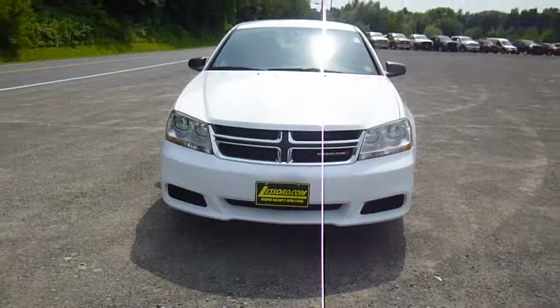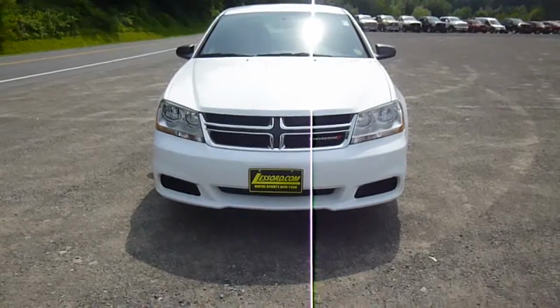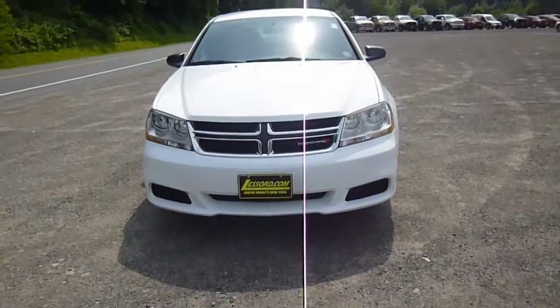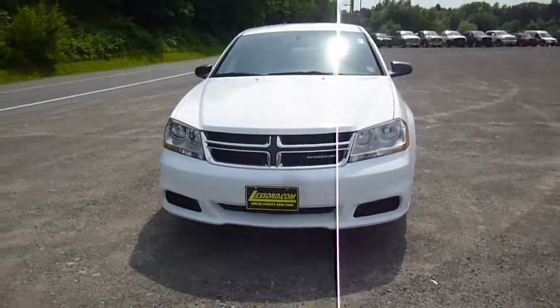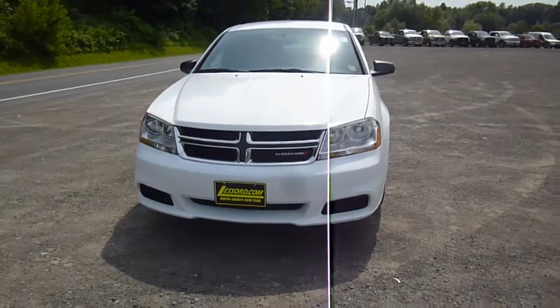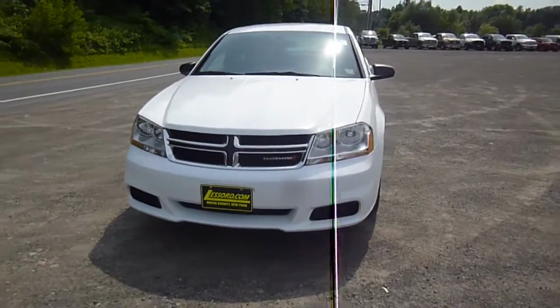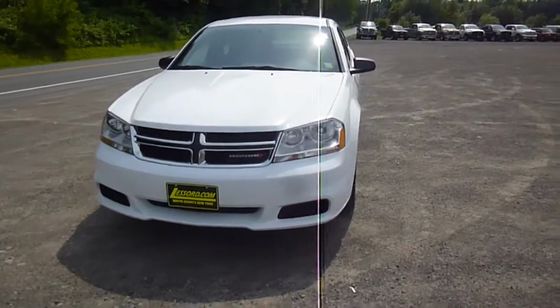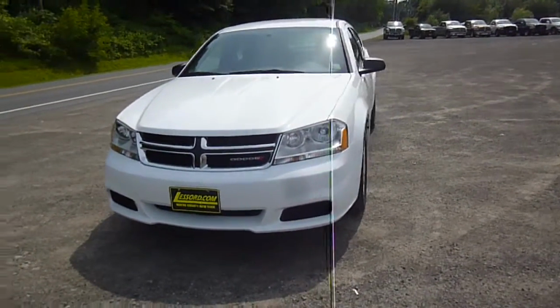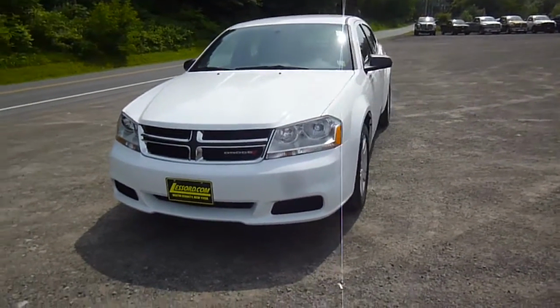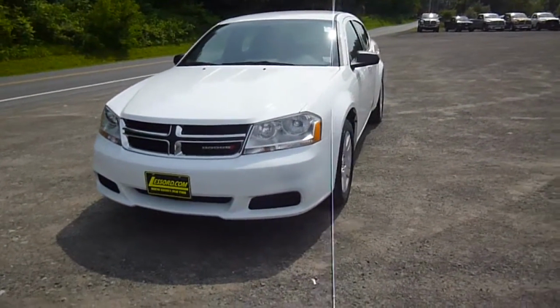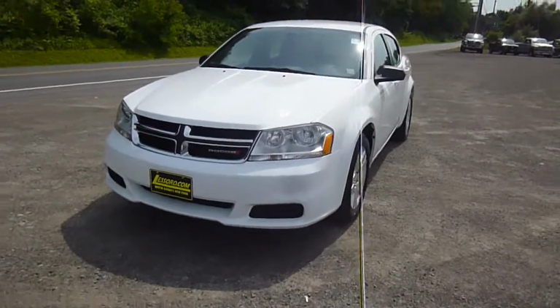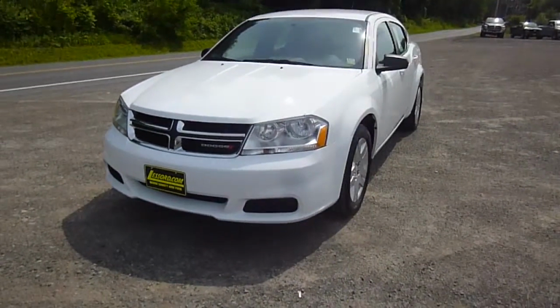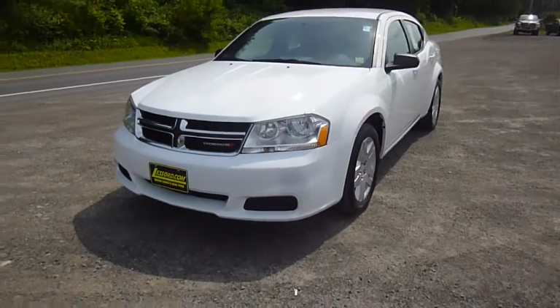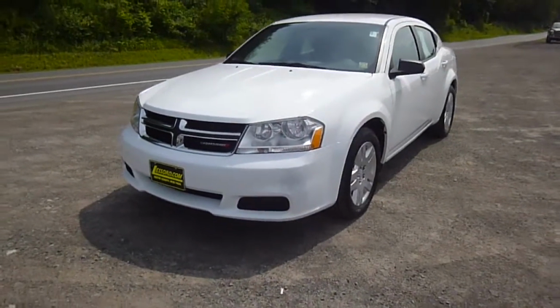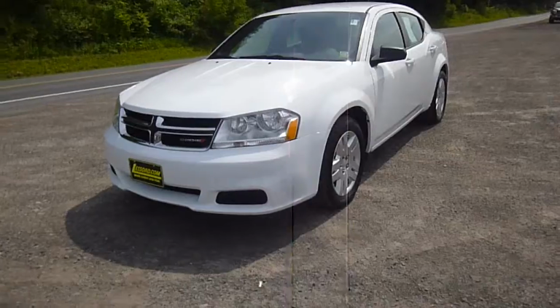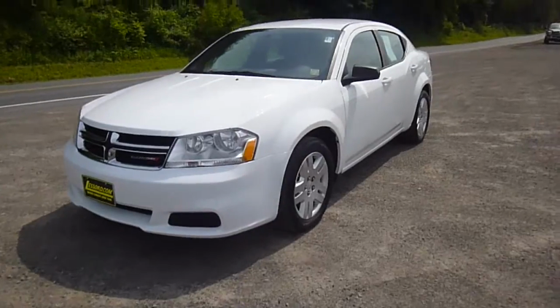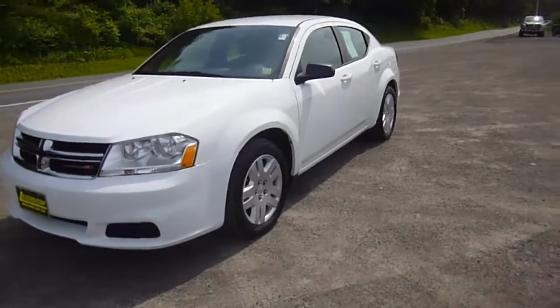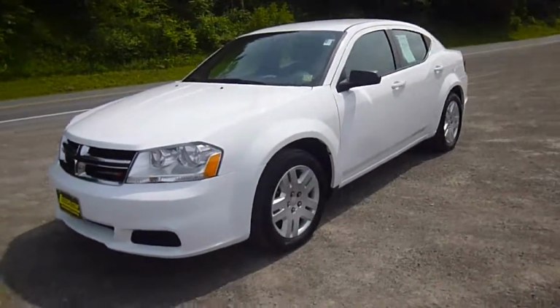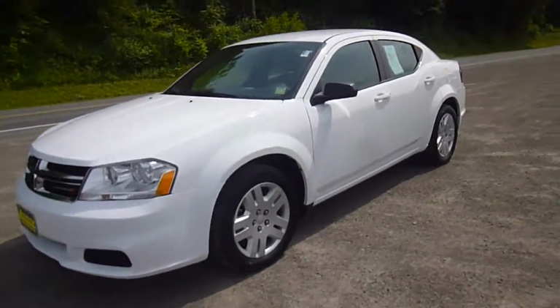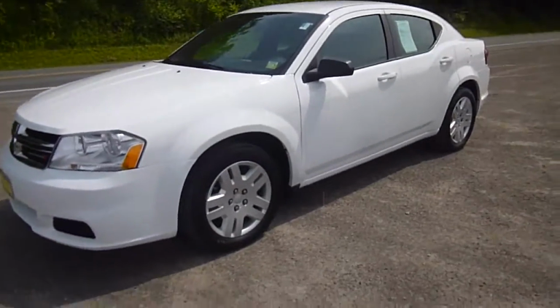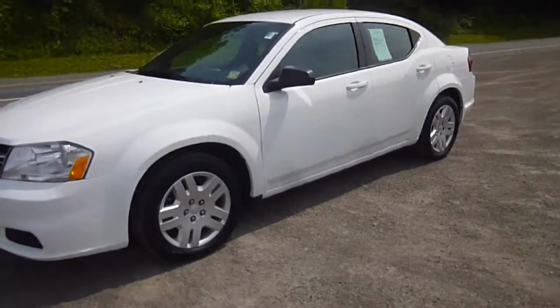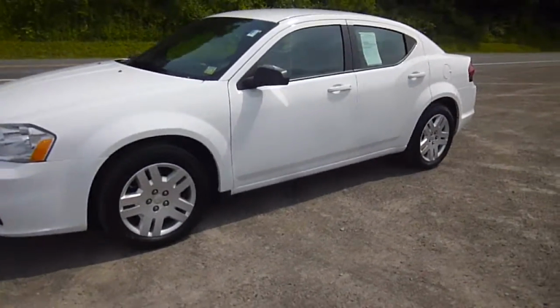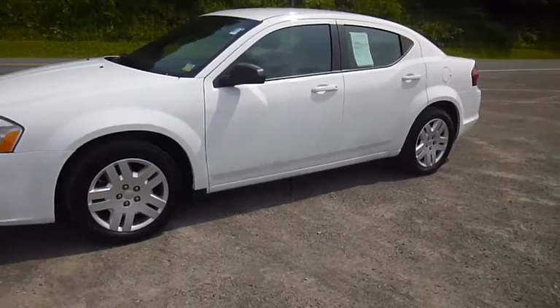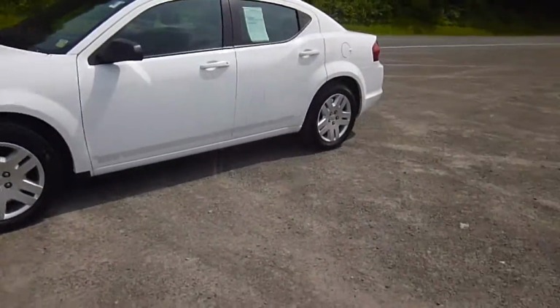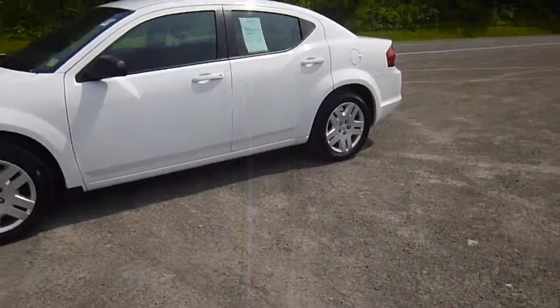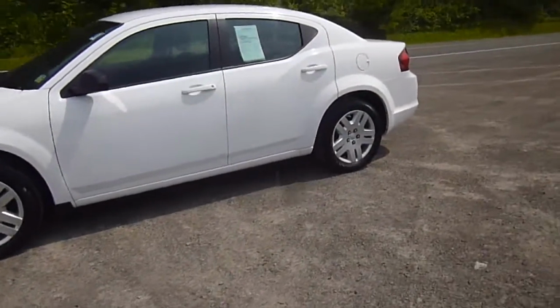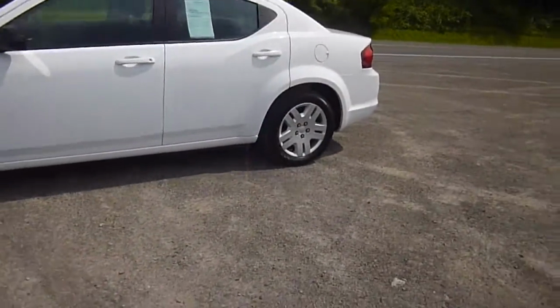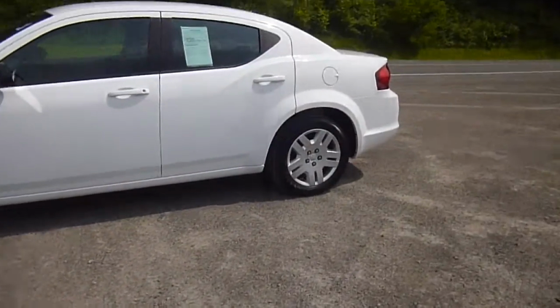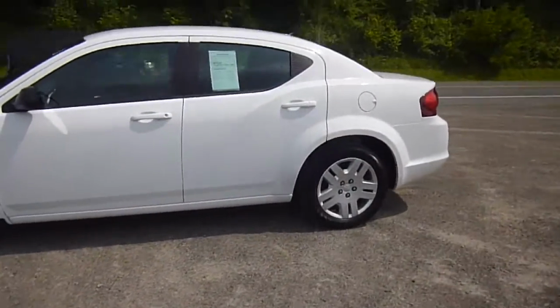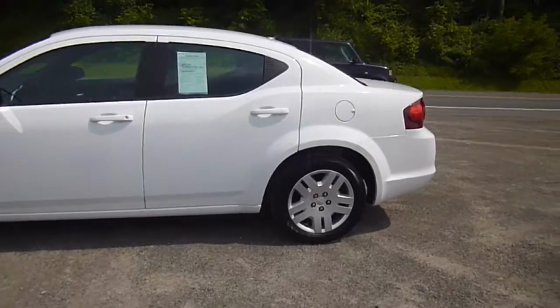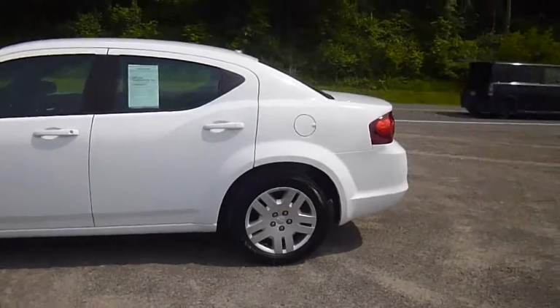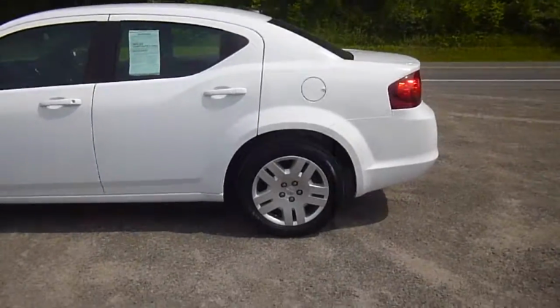Hello everyone, I'm over here at Lasord Chrysler Products in Sodus, New York looking at a gently used 2013 Dodge Avenger in white. It's a pretty sharp looking car. You've got nice rims and tires on there.